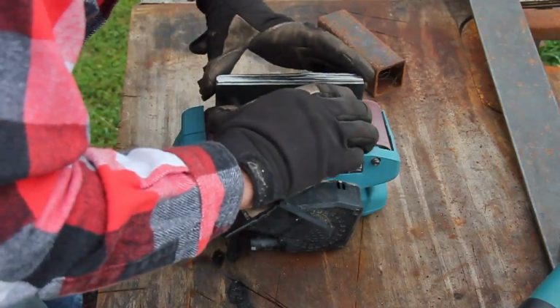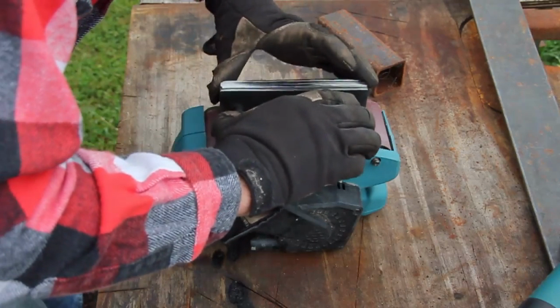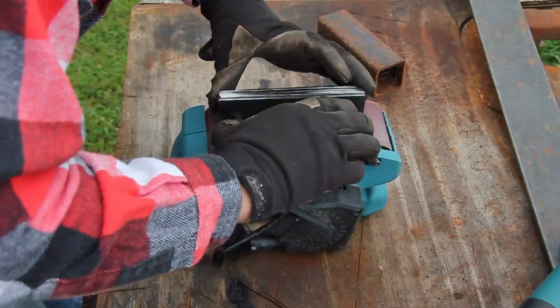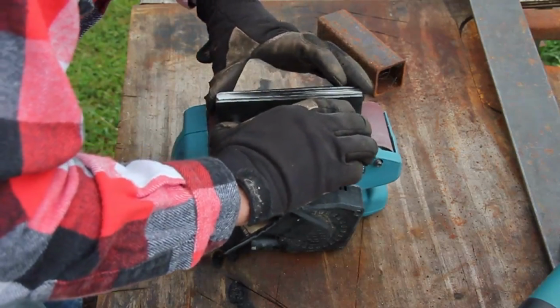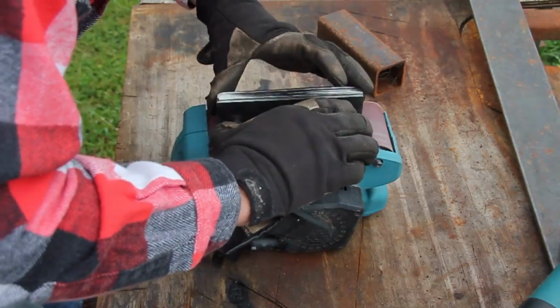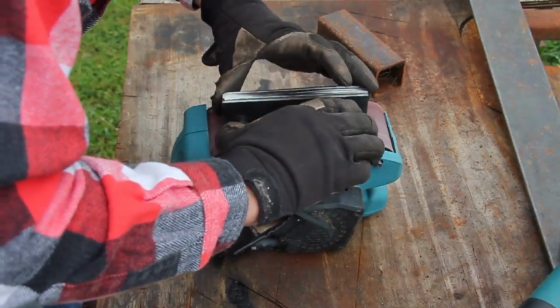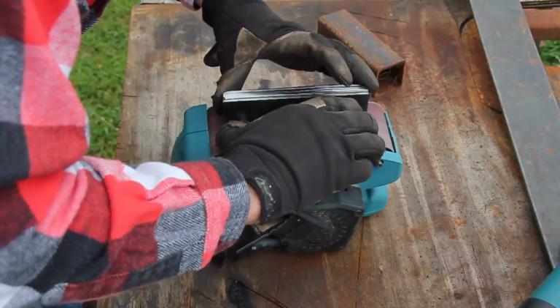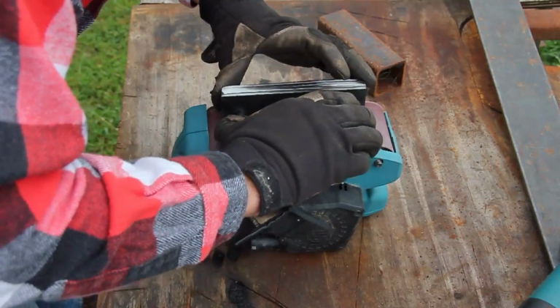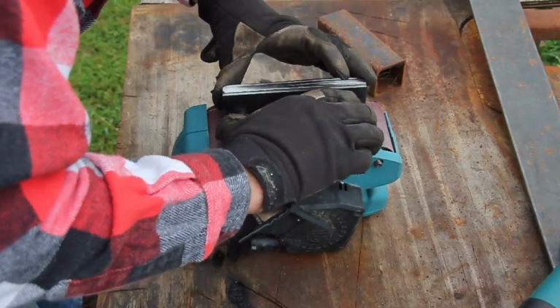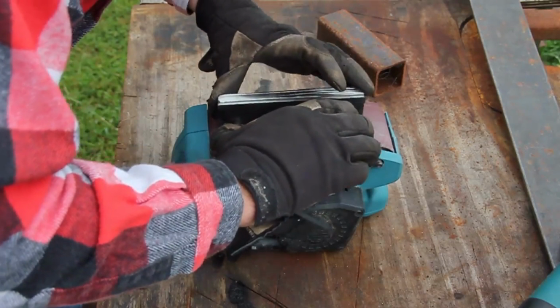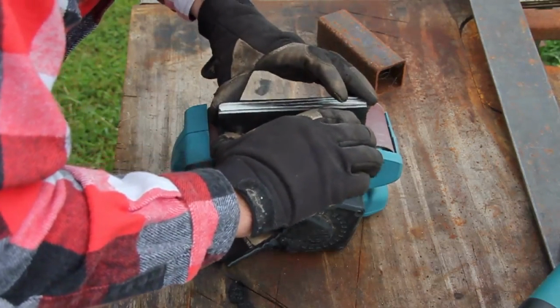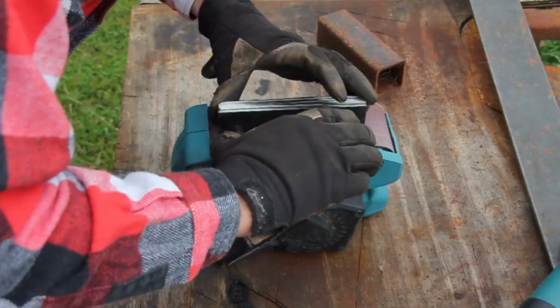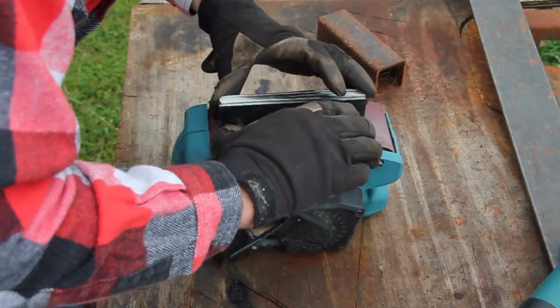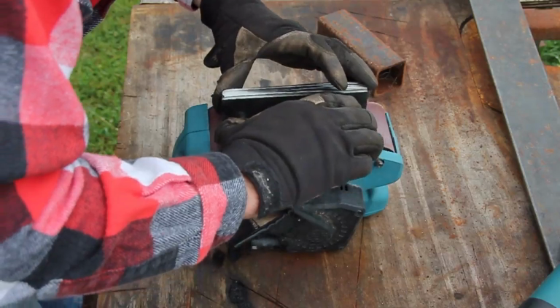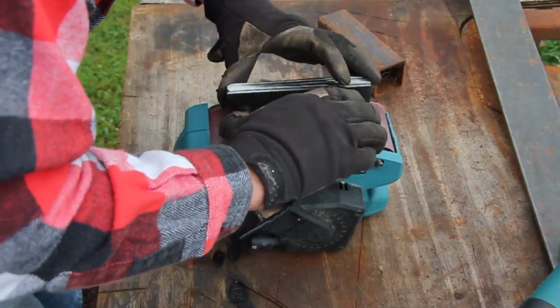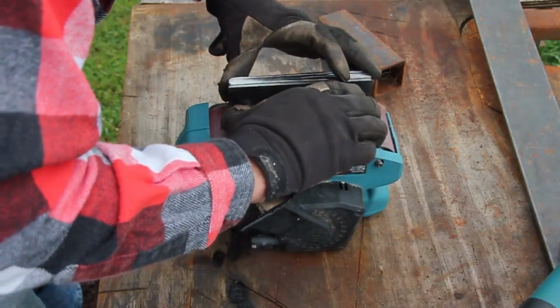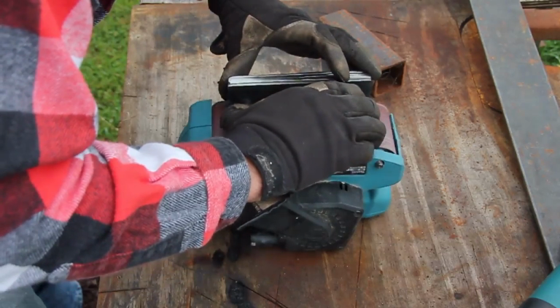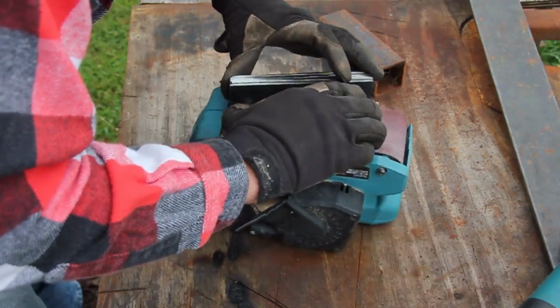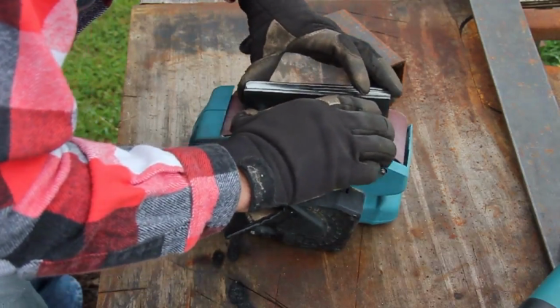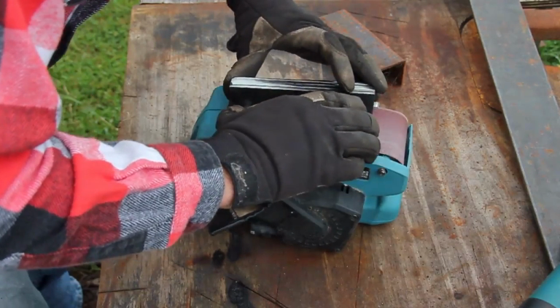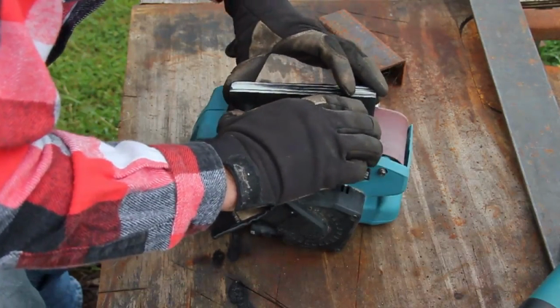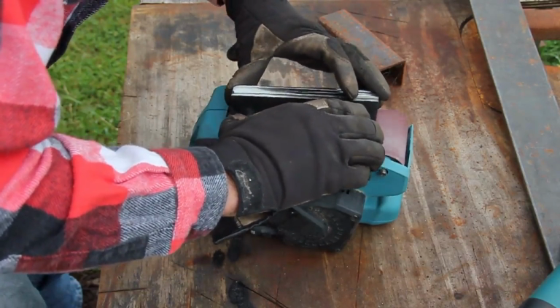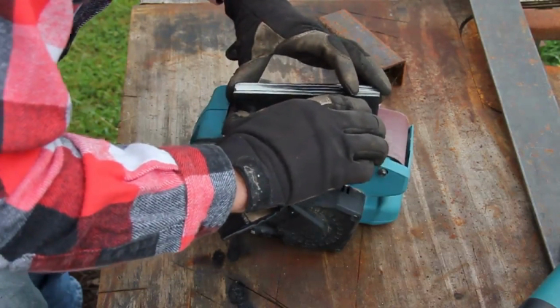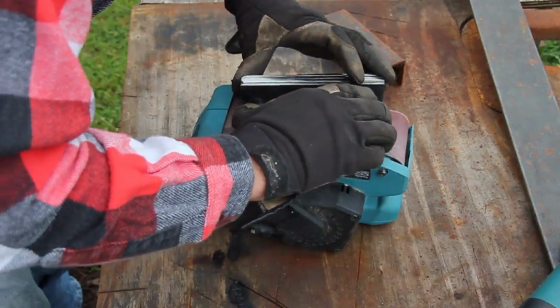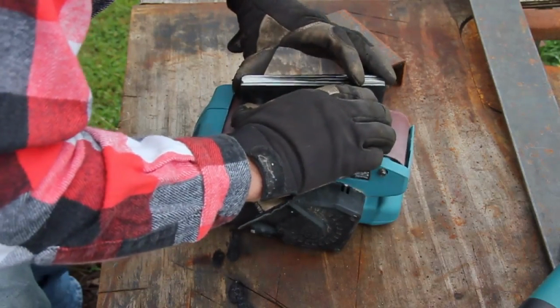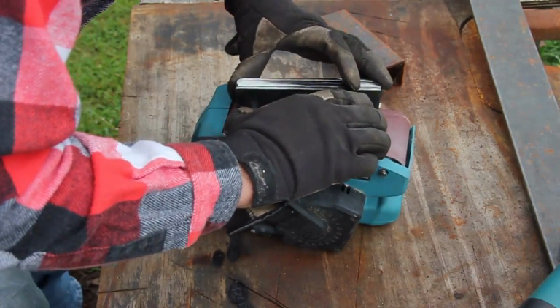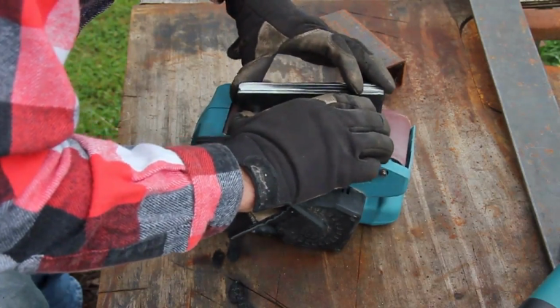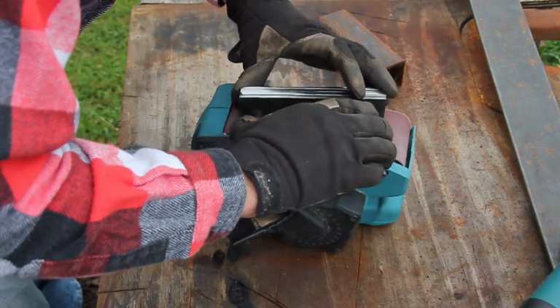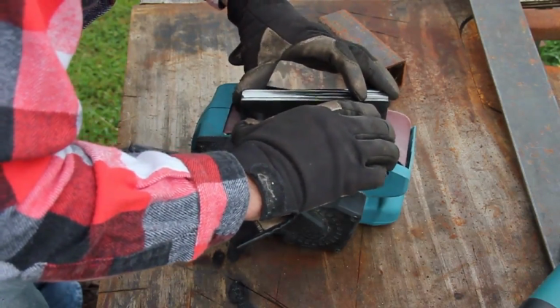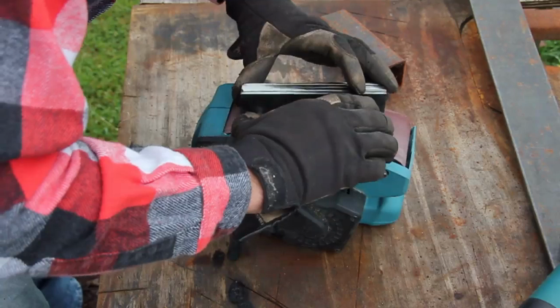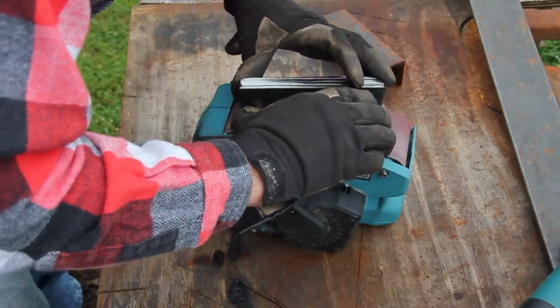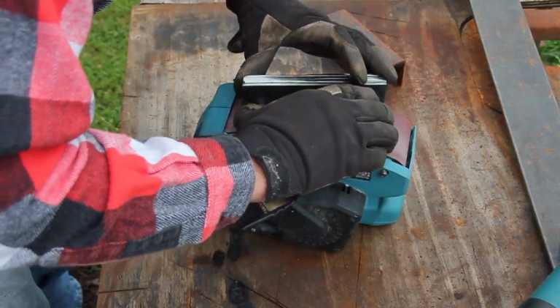Just remember that with any of these power tools, don't run them for more than 15 to 20 minutes at a time without giving them a 20-minute rest or so.